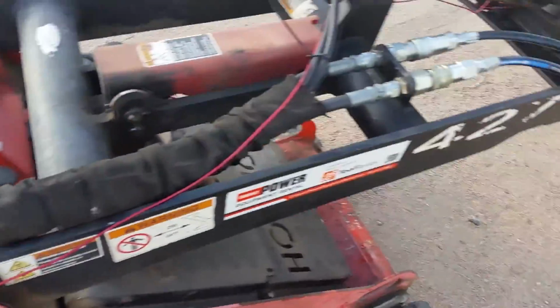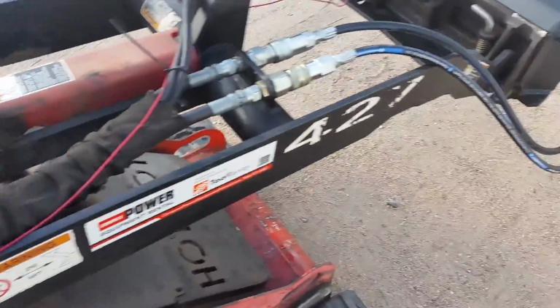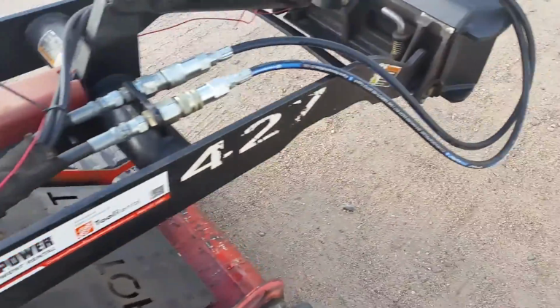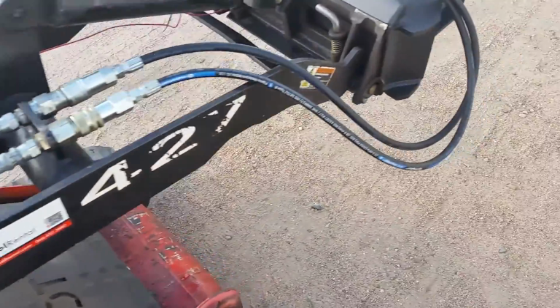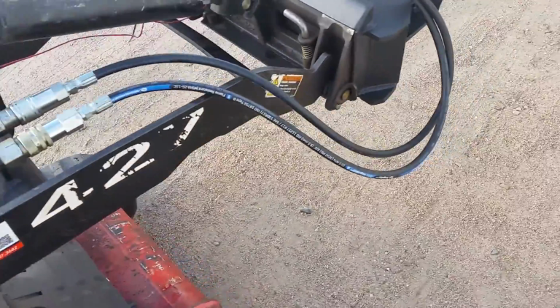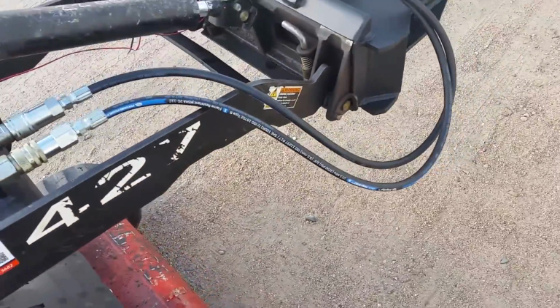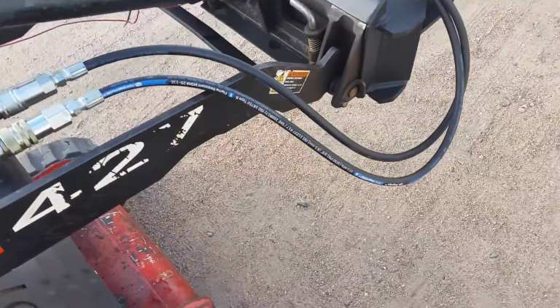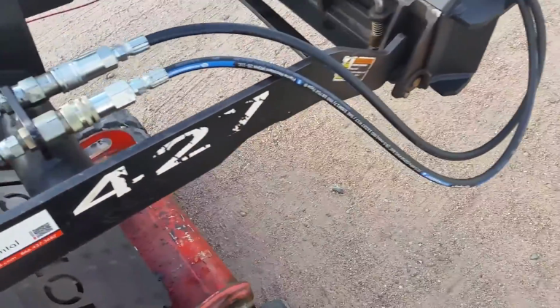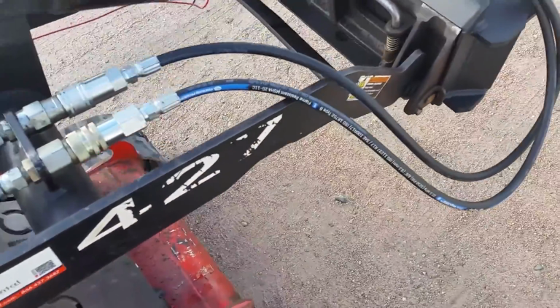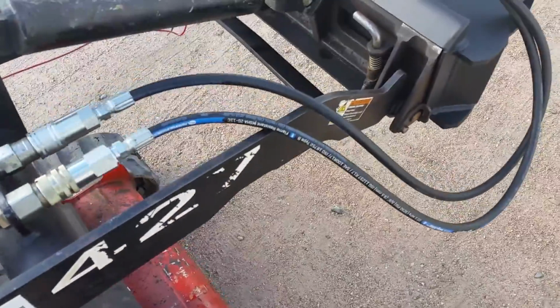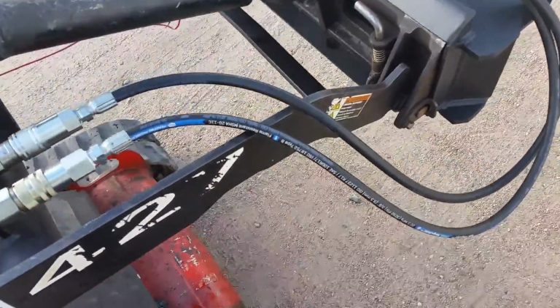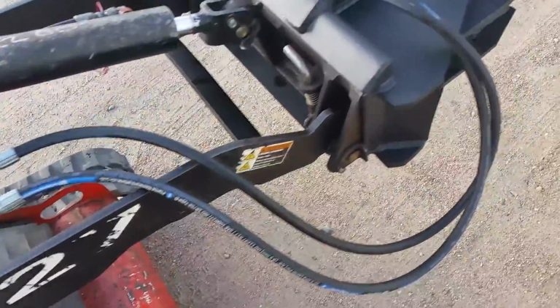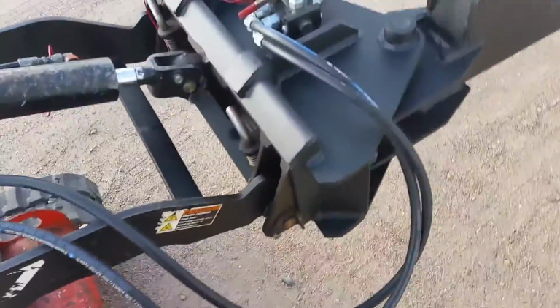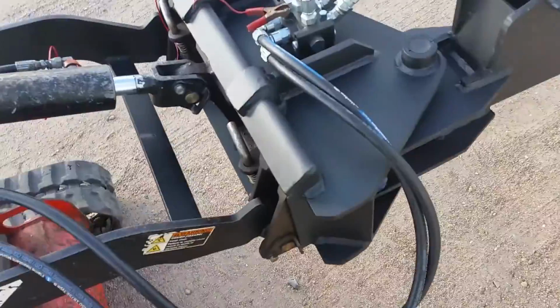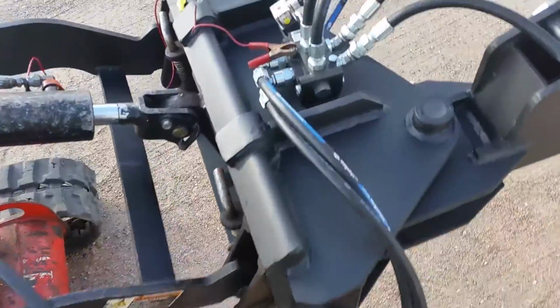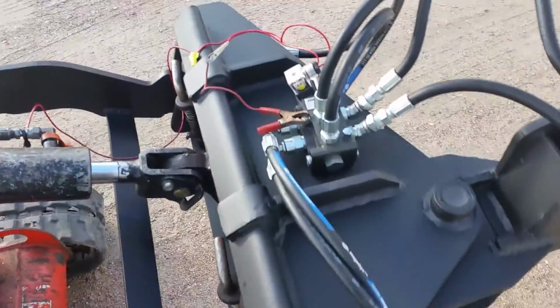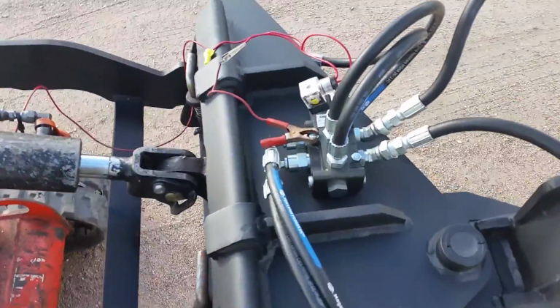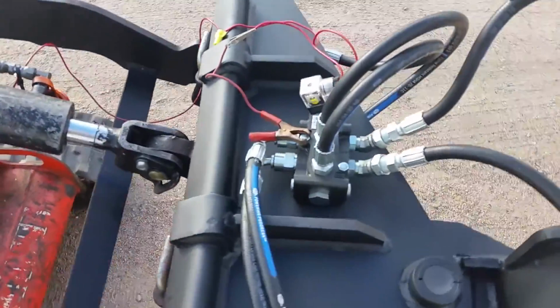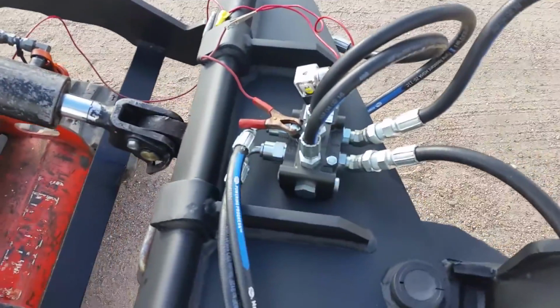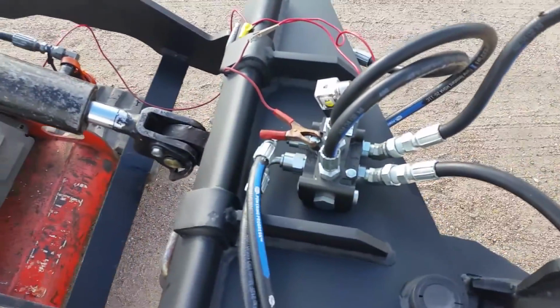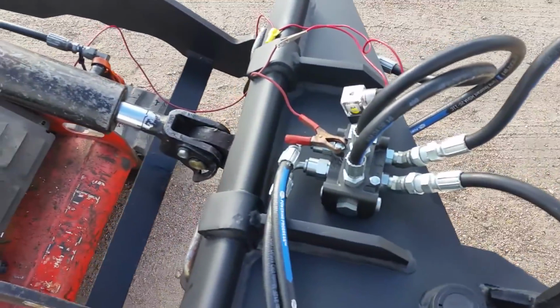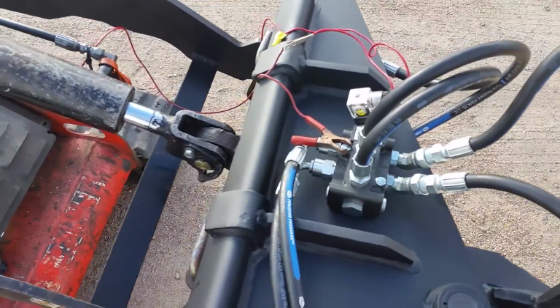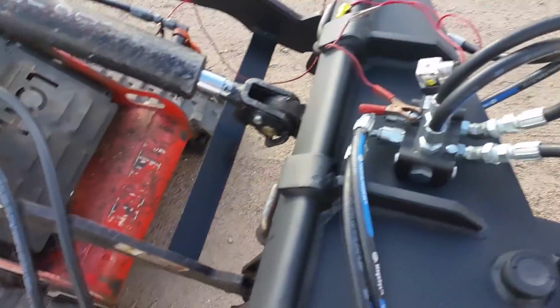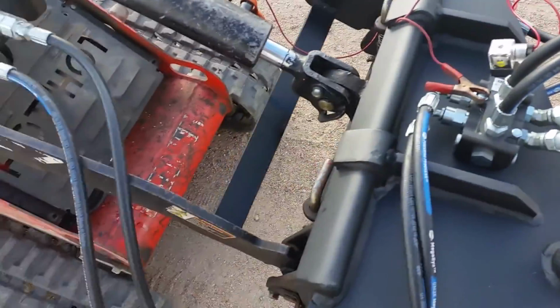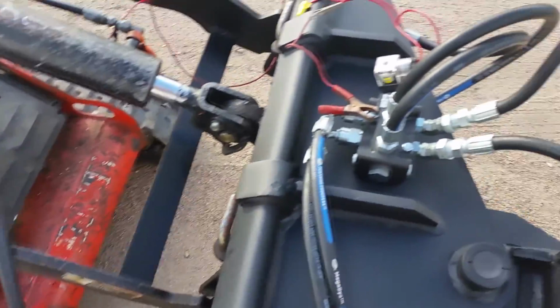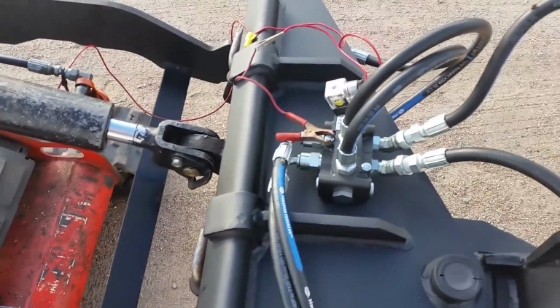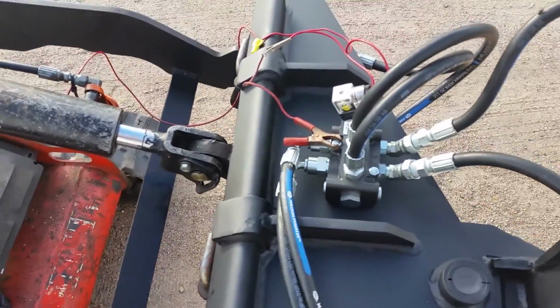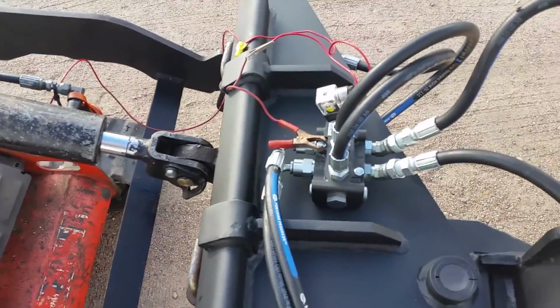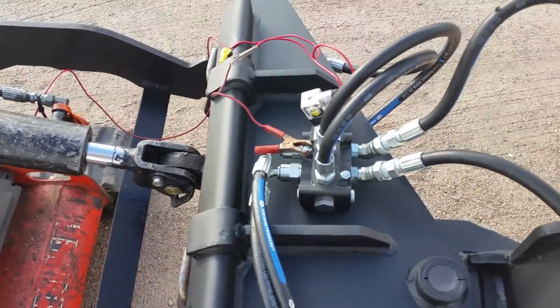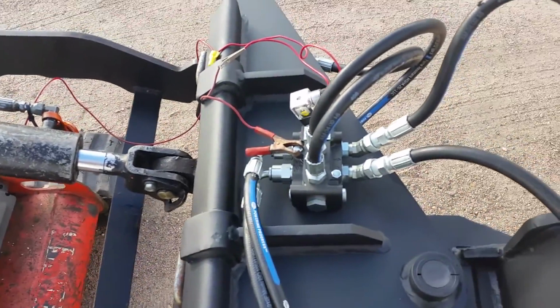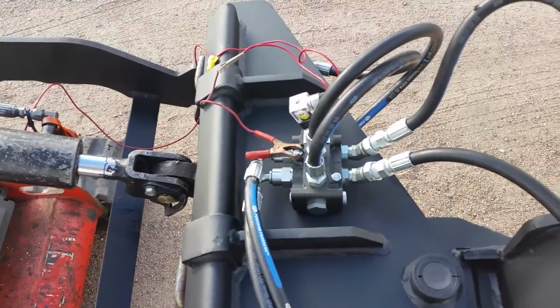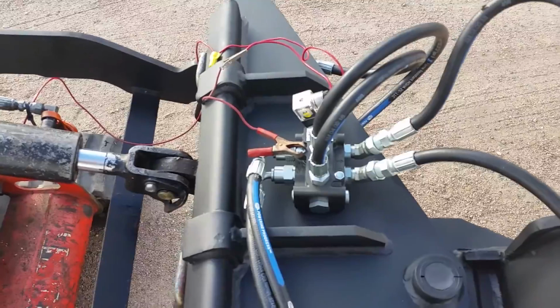This is a video on my selector valves and how they work. Selector valves are used to divert flow from one cylinder to another.